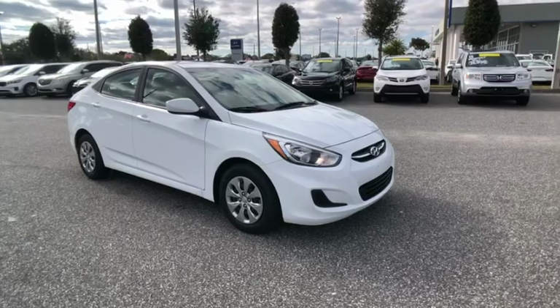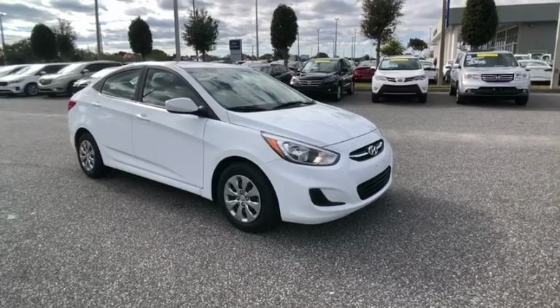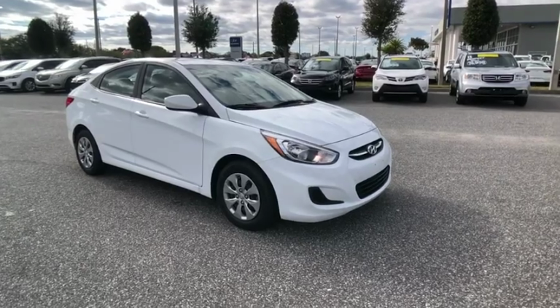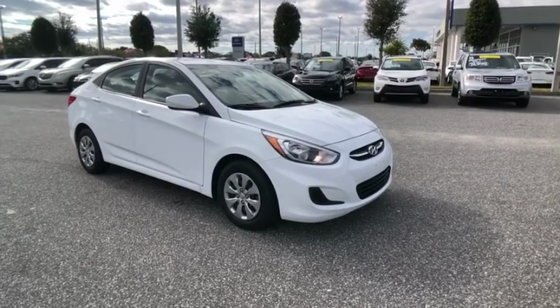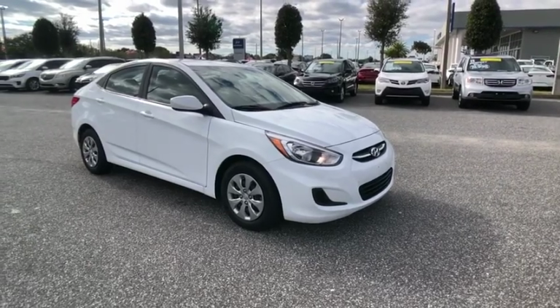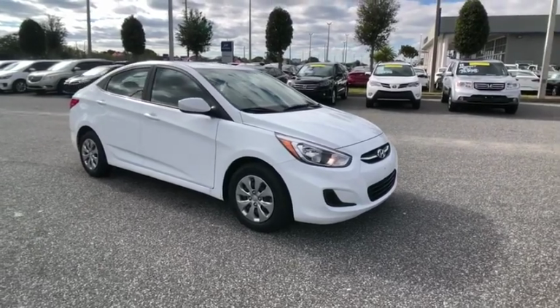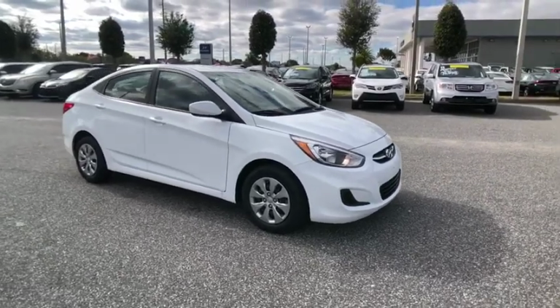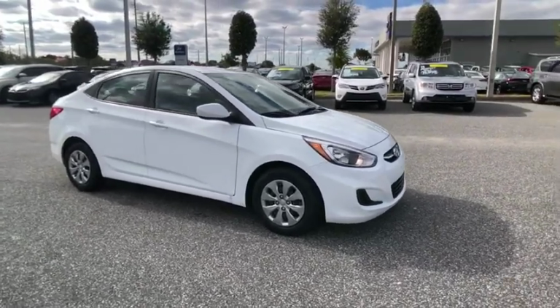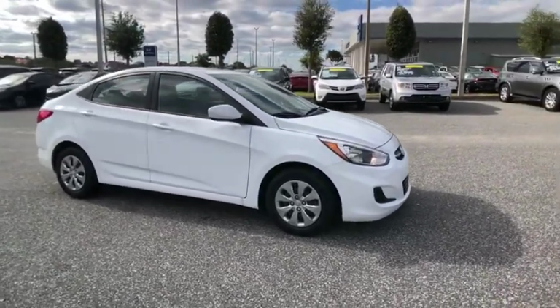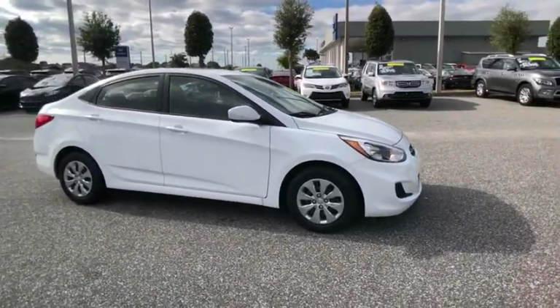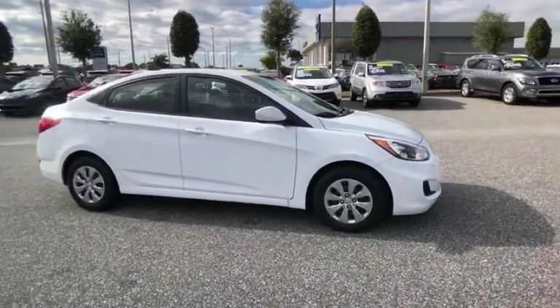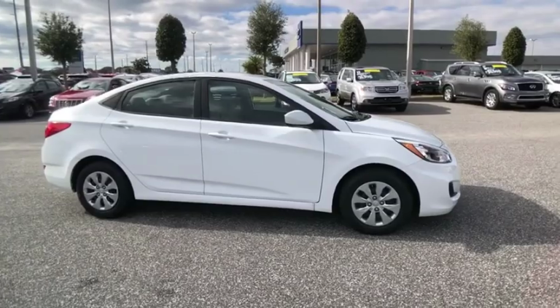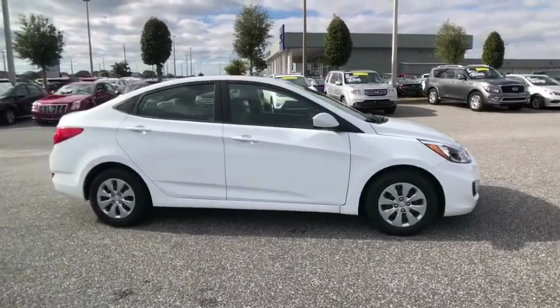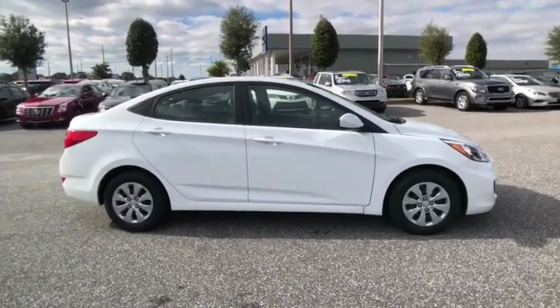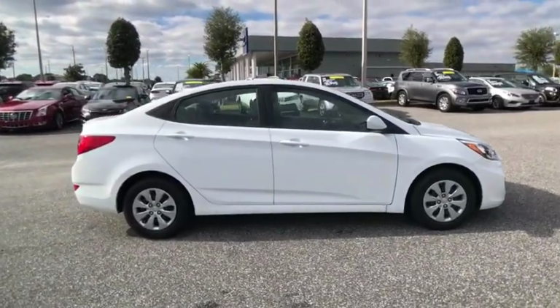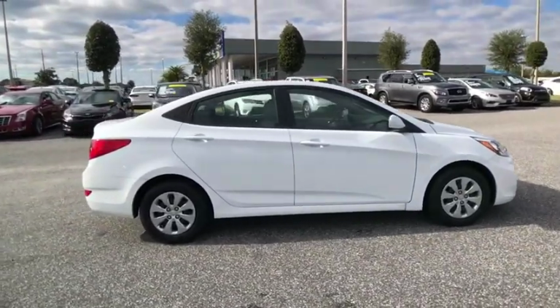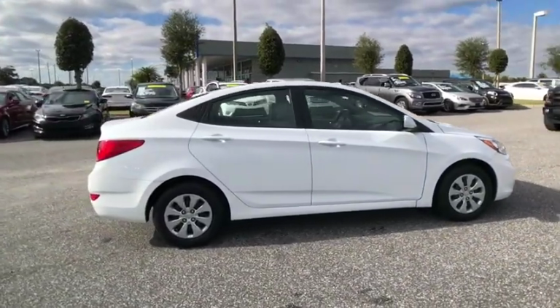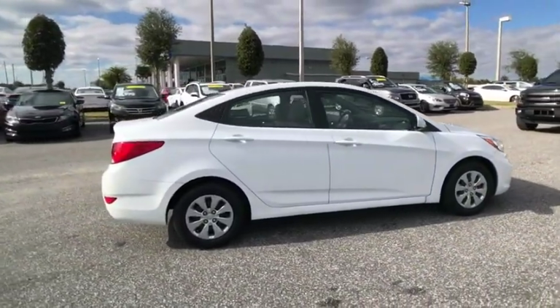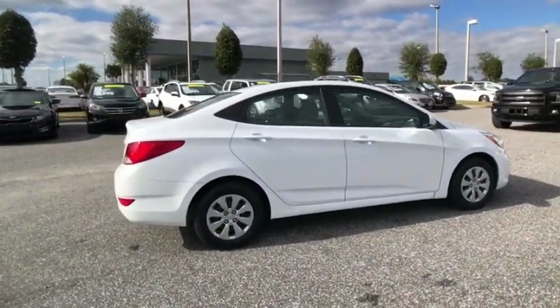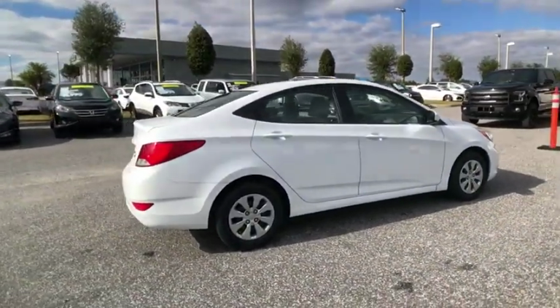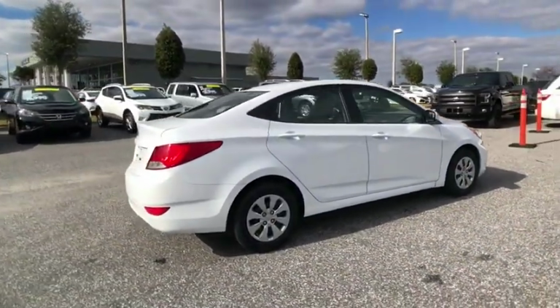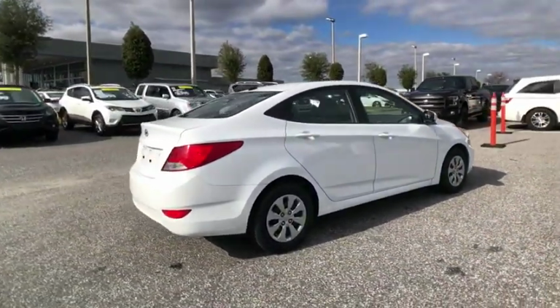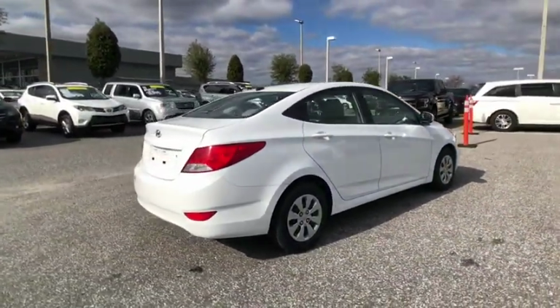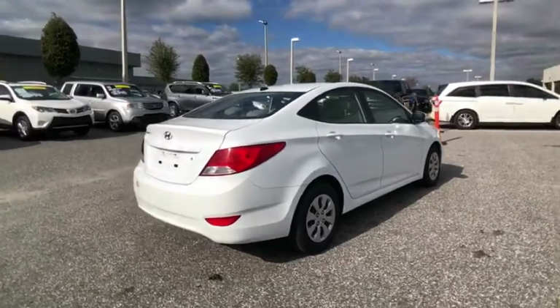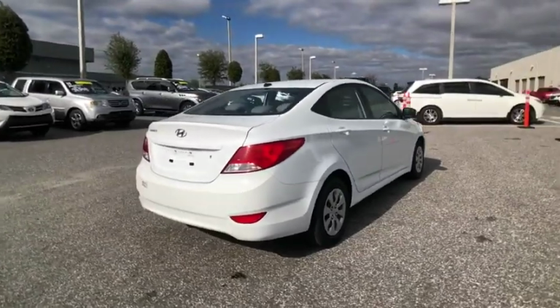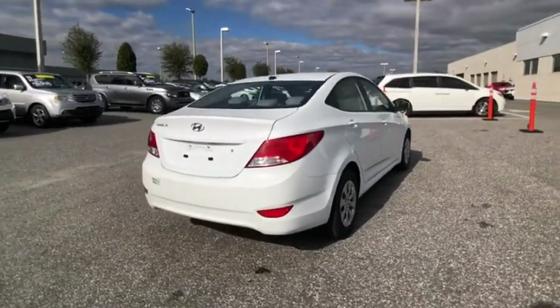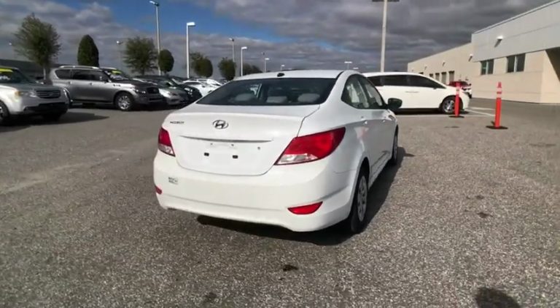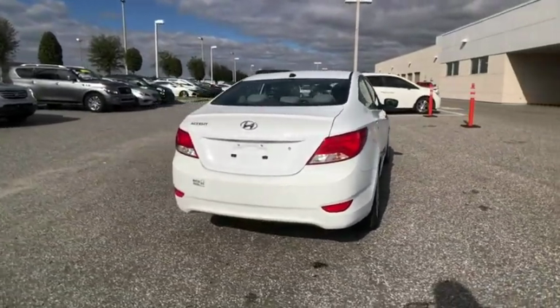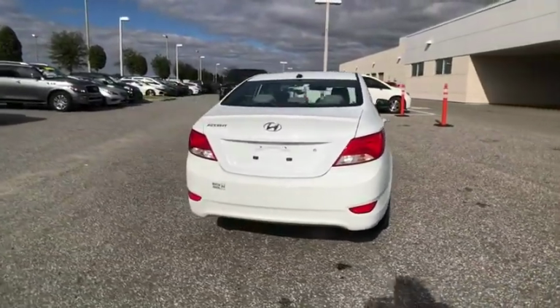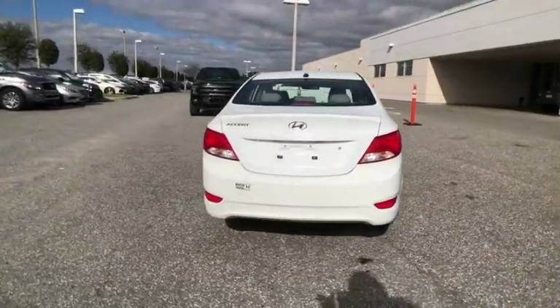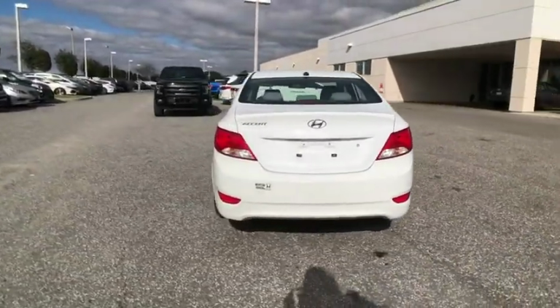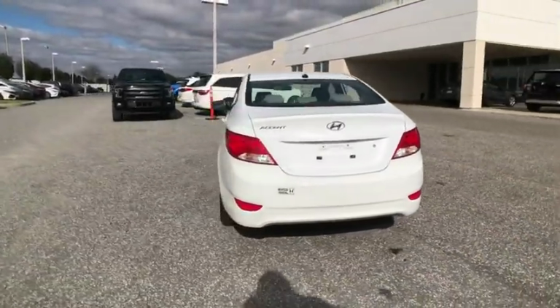We are pleased to show you the 2017 Accent. Designed to keep you moving and leave boredom behind, the Hyundai Accent is affordable, fuel-efficient, and safe. A winning combination, and is priced below $15,000.